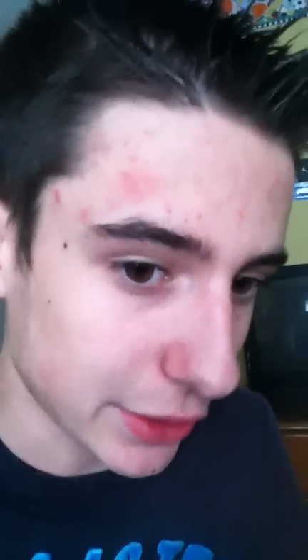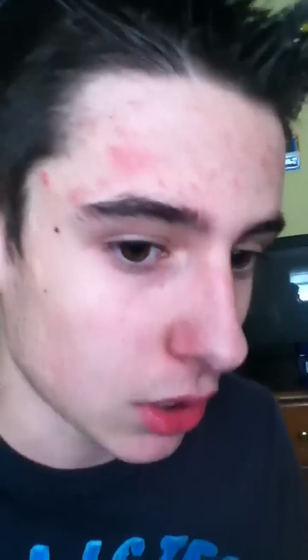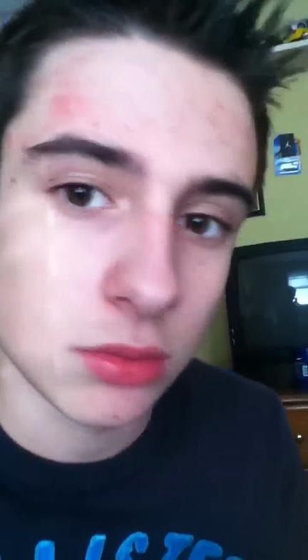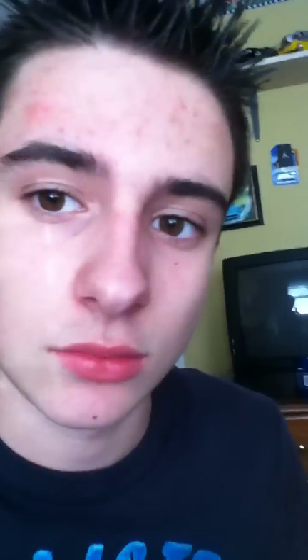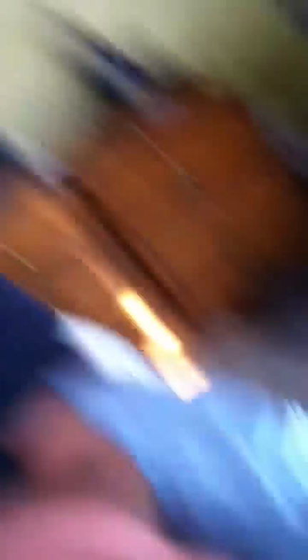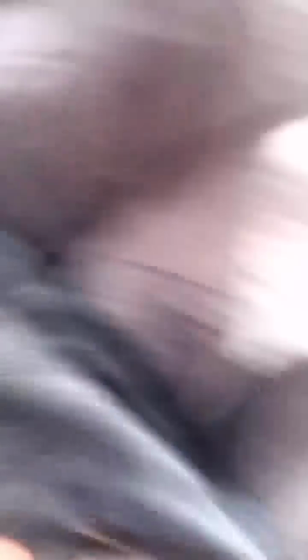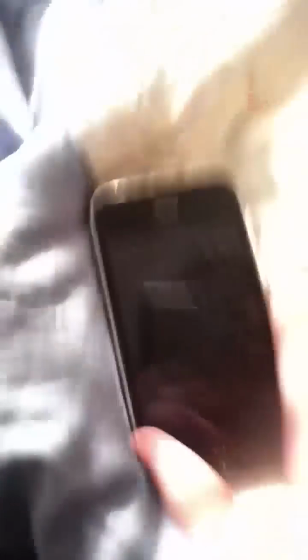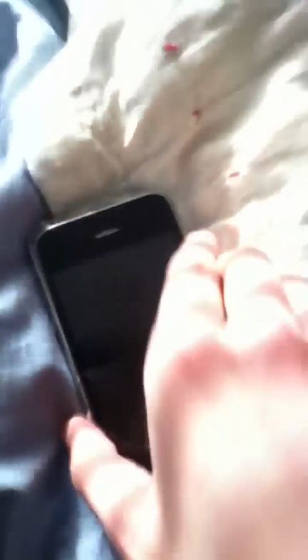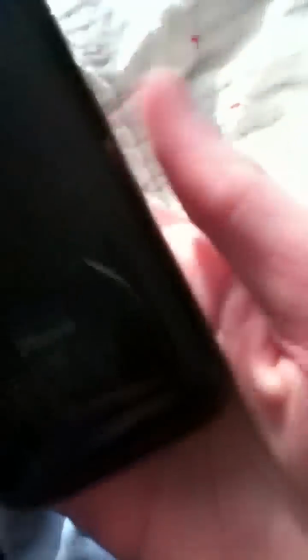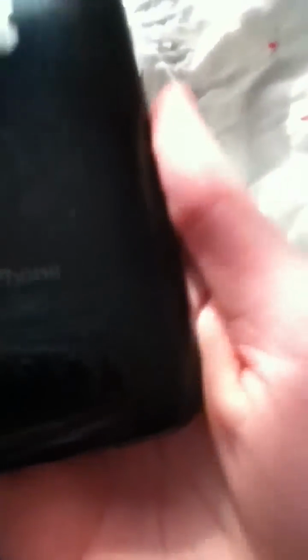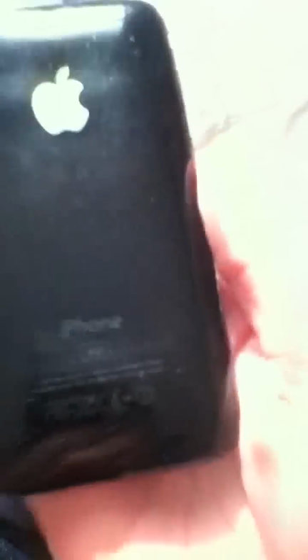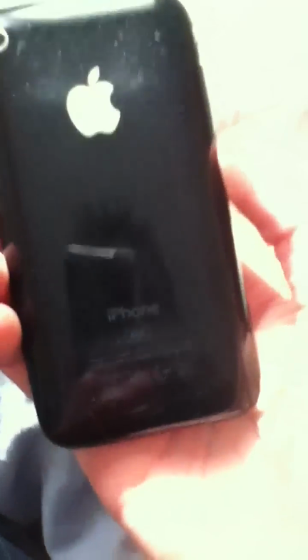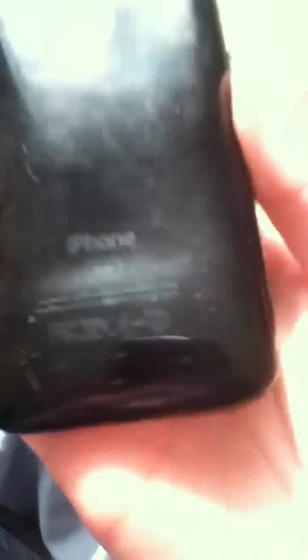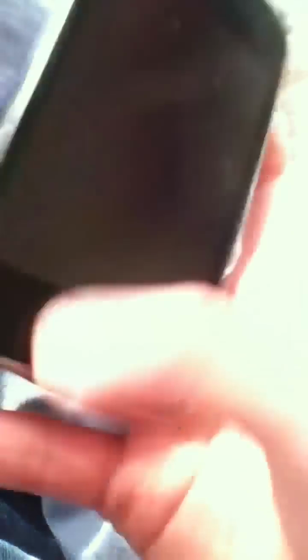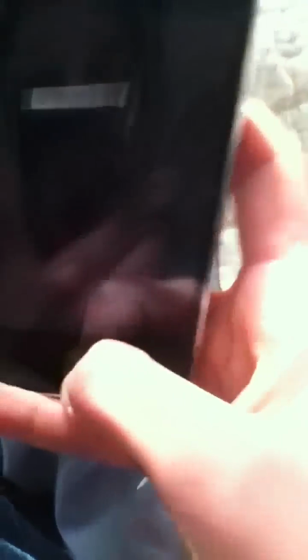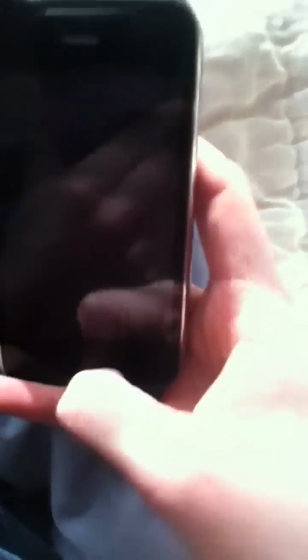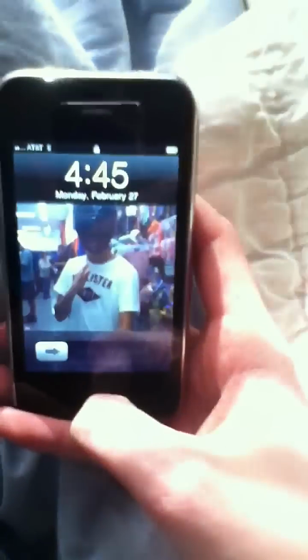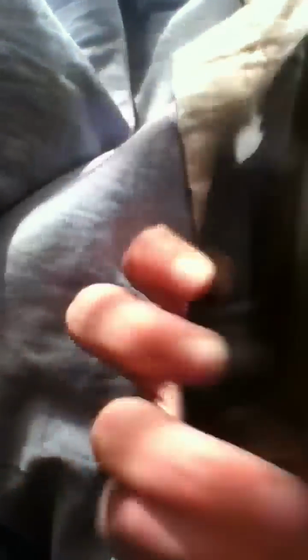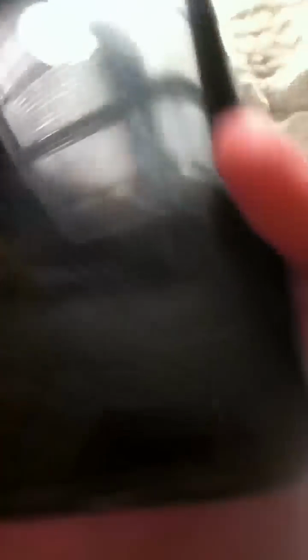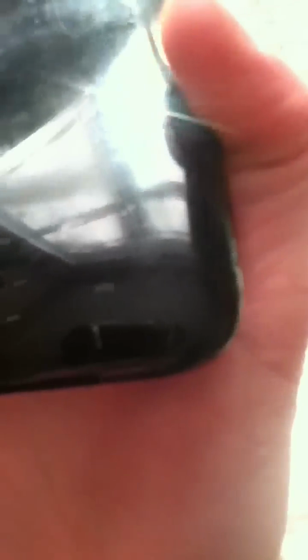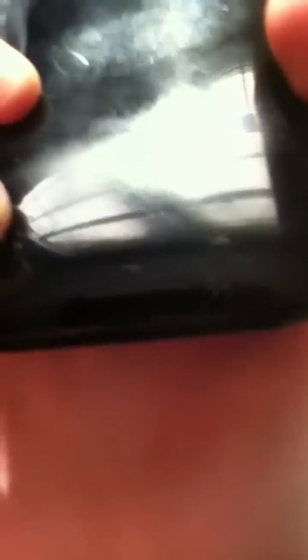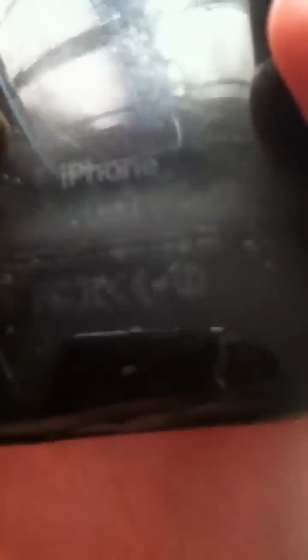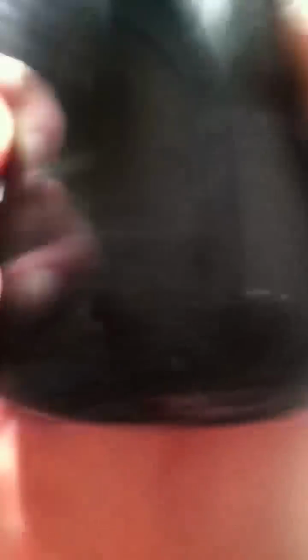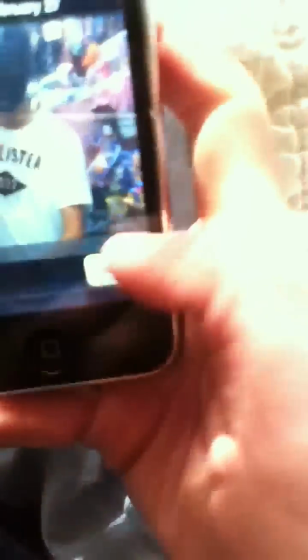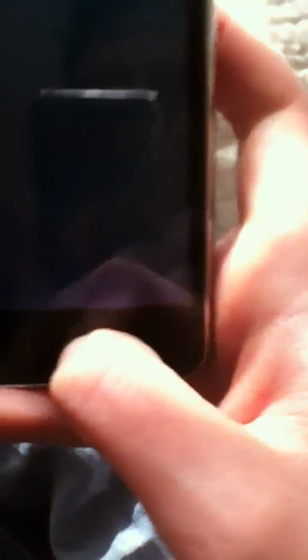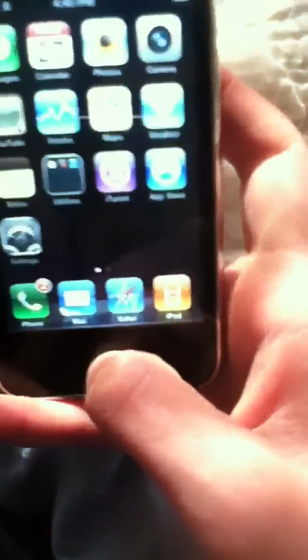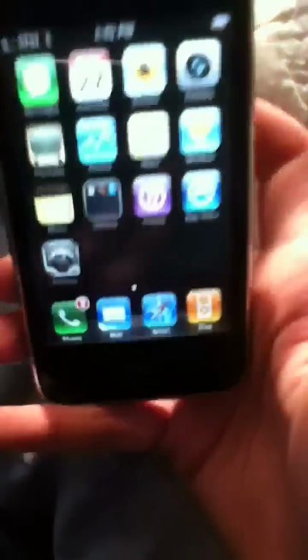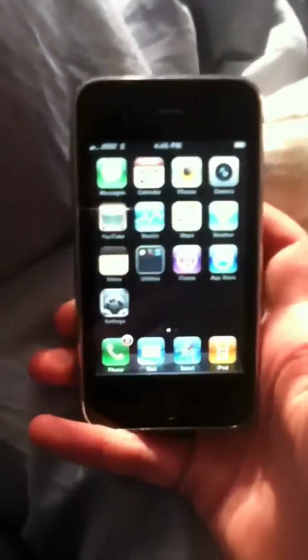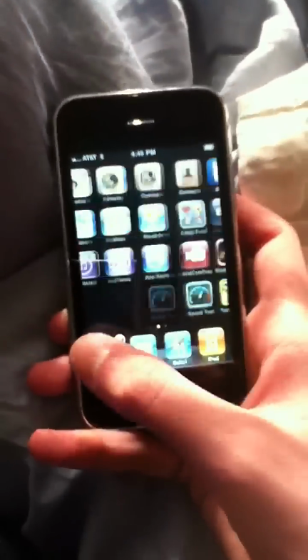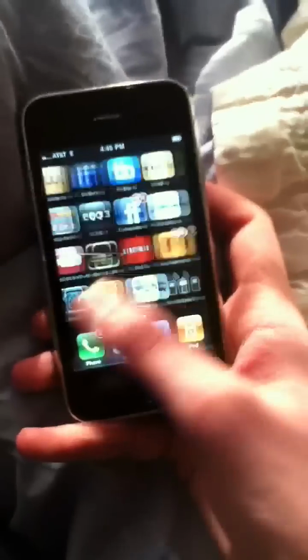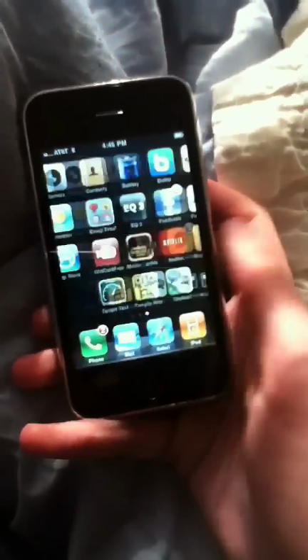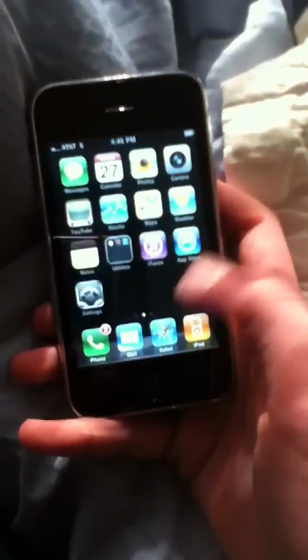So first, take your iPhone 3G — see, it's a 3G, there's no shiny like the 3GS has. It's 8 gig. 3GS 8 gig — see there's no background, no wallpaper. 3G problems.